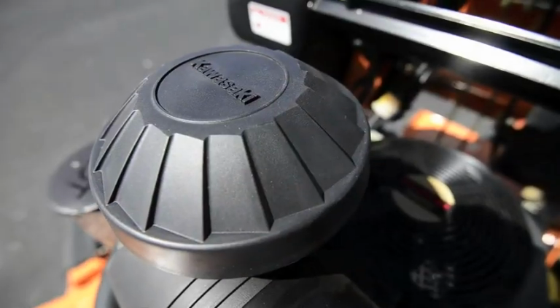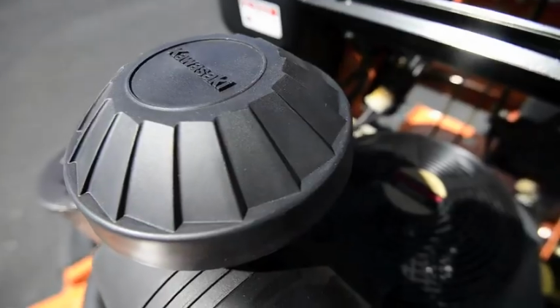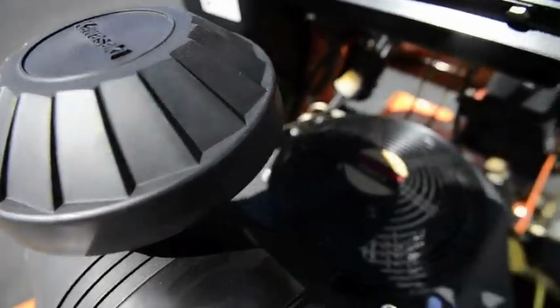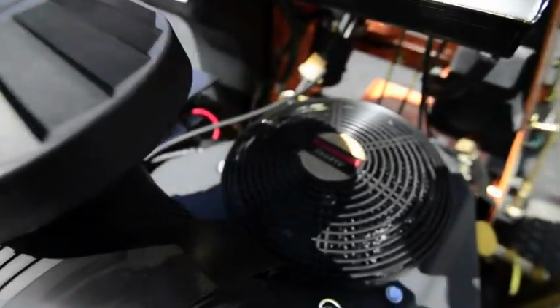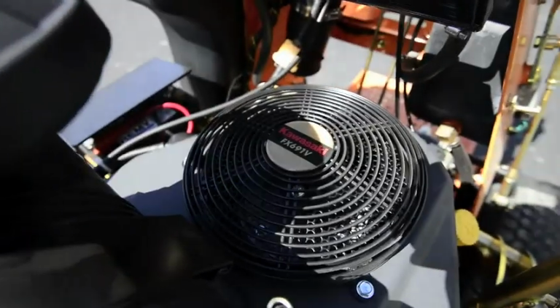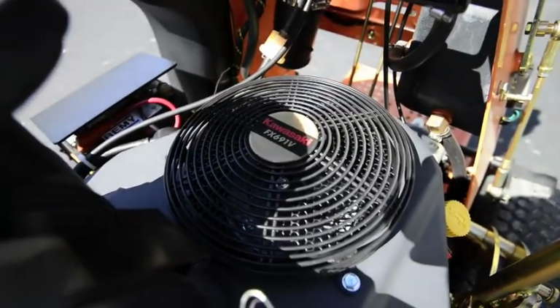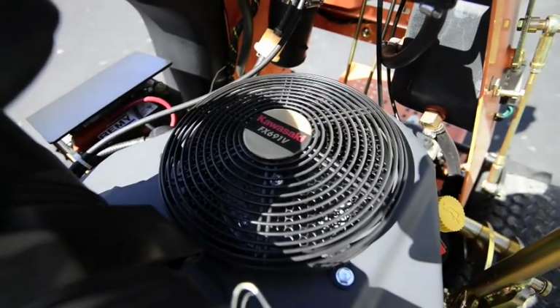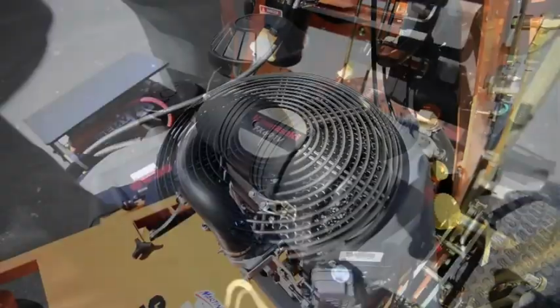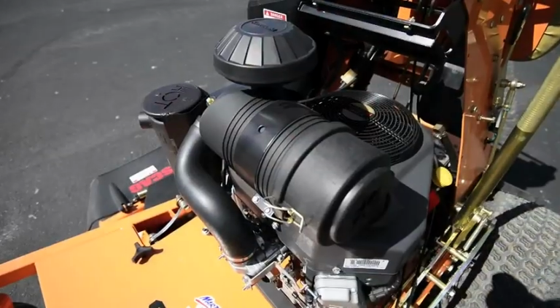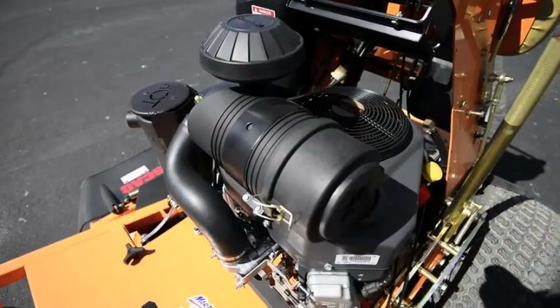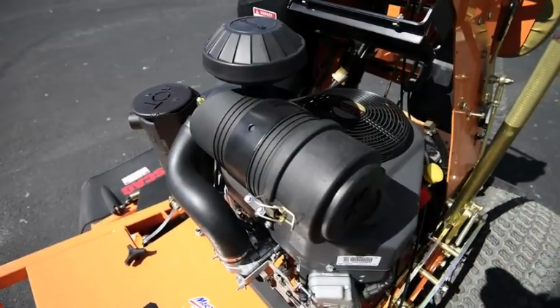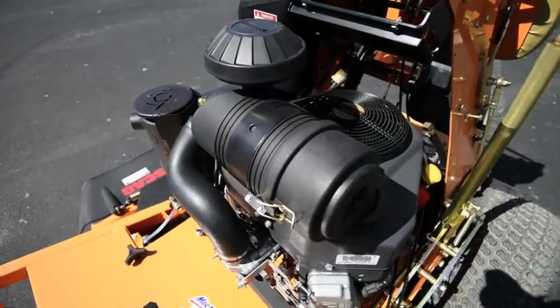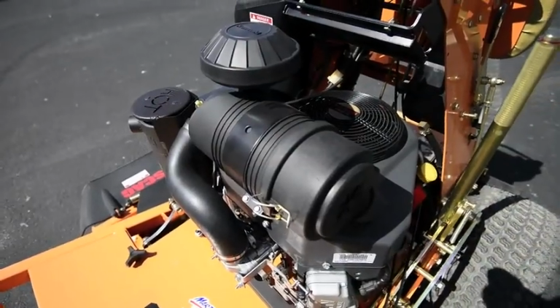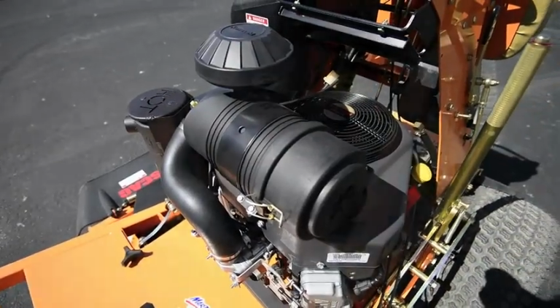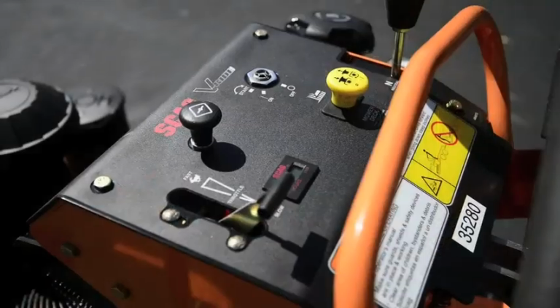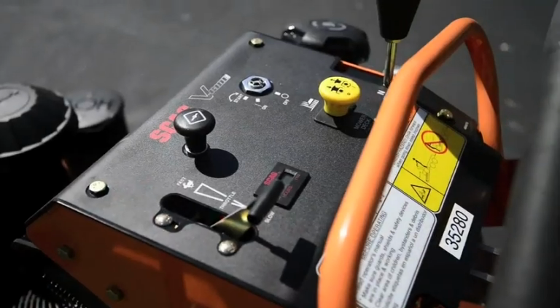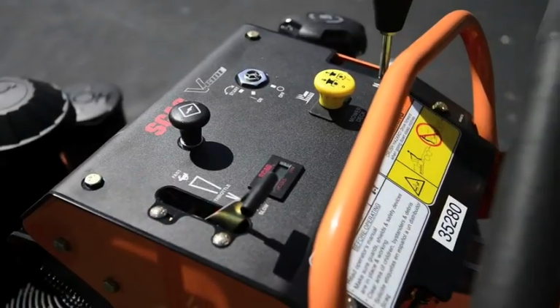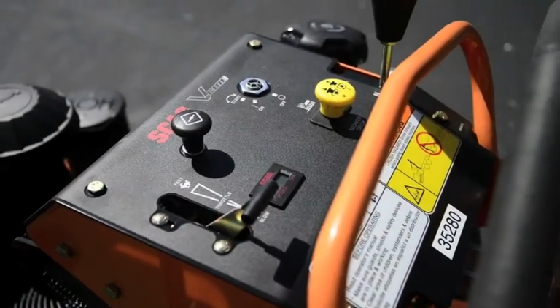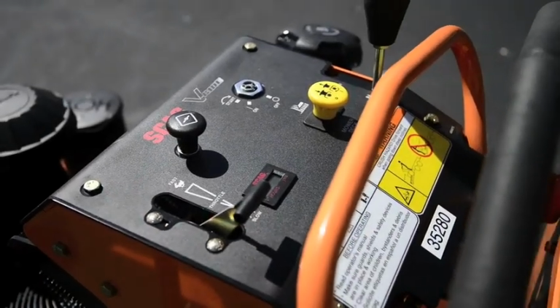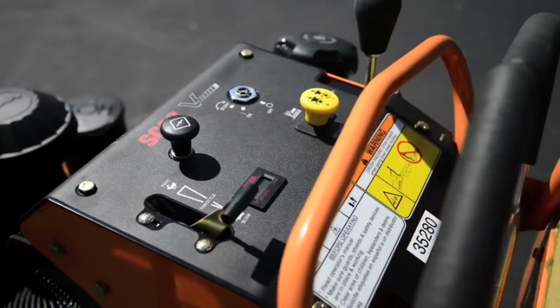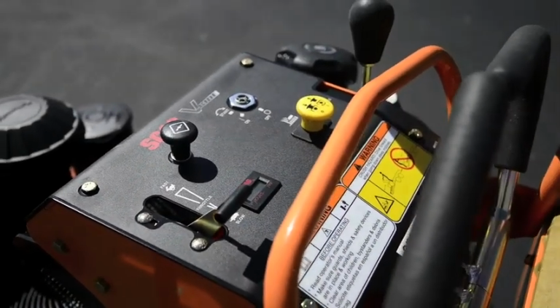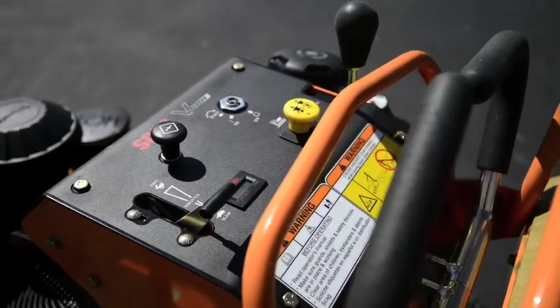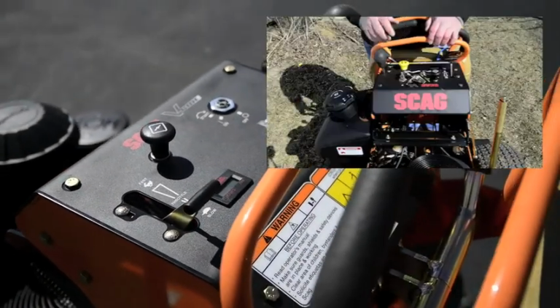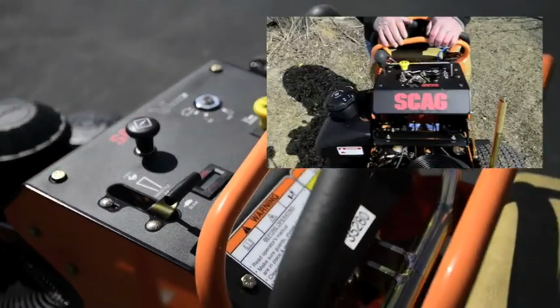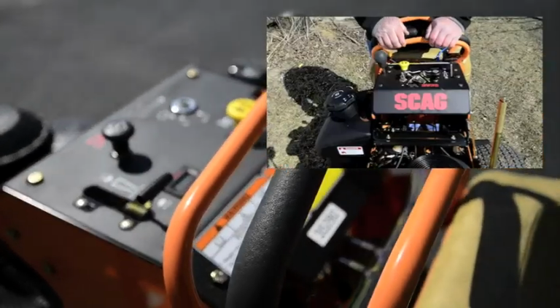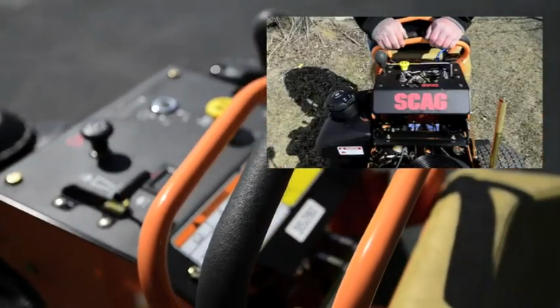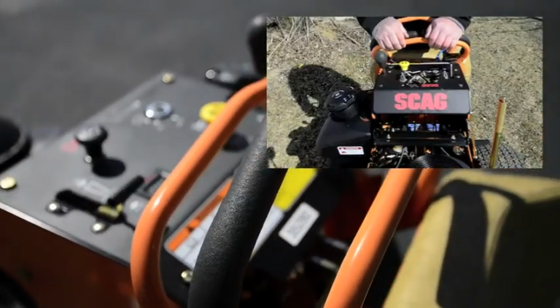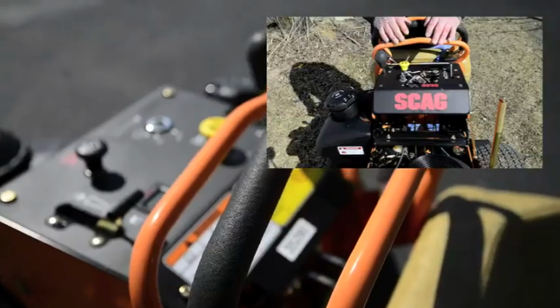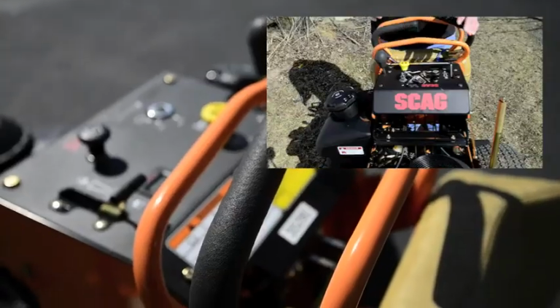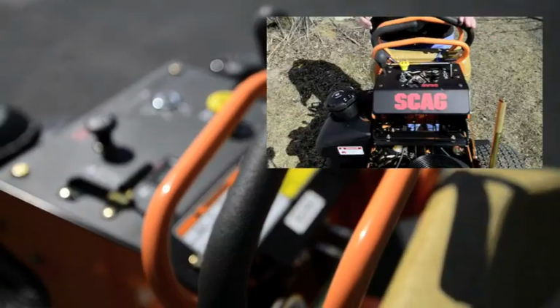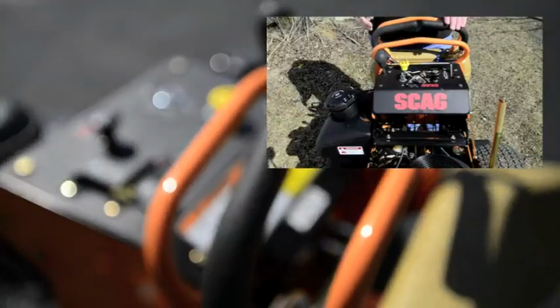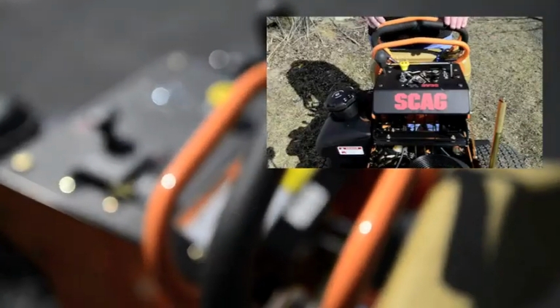The V-Ride boasts a Kawasaki commercial grade engine that you can be confident will hold up over the long haul. Once the engine is fired up, you can control the machine with easy-to-use control handles, which function similar to a walk-behind or a rider mower.